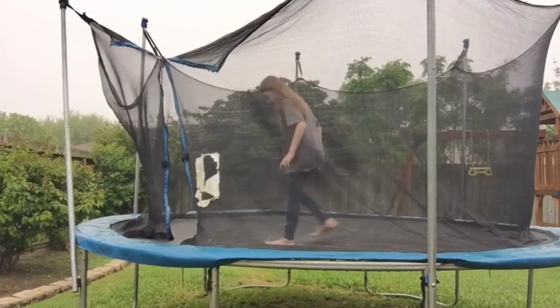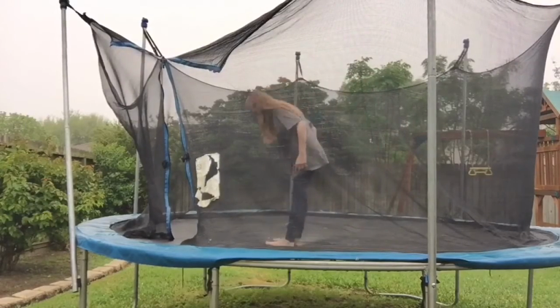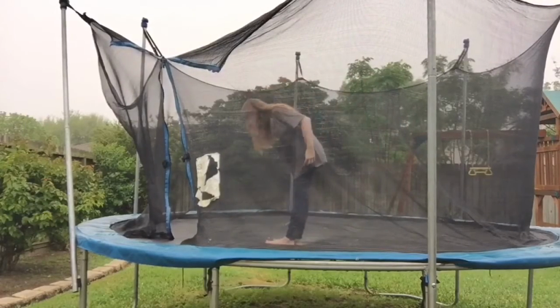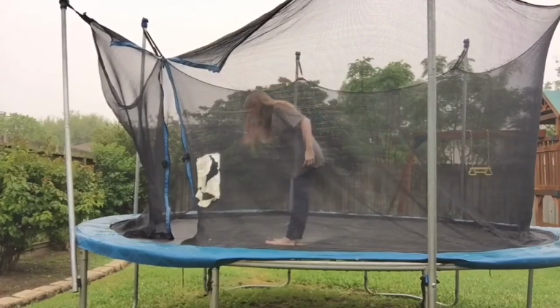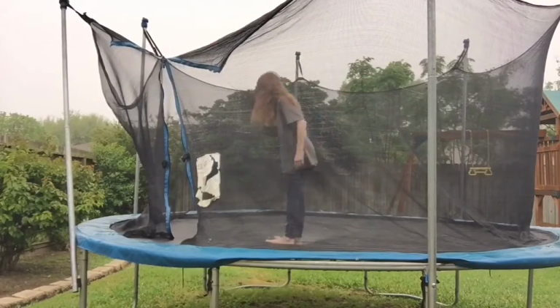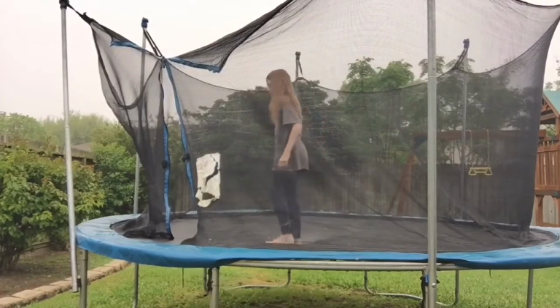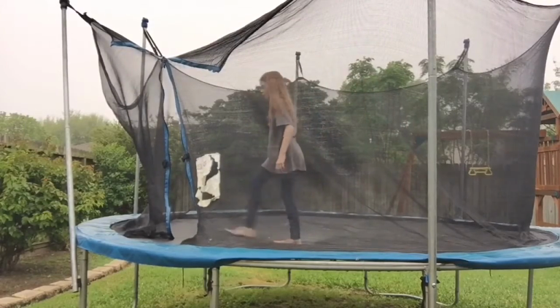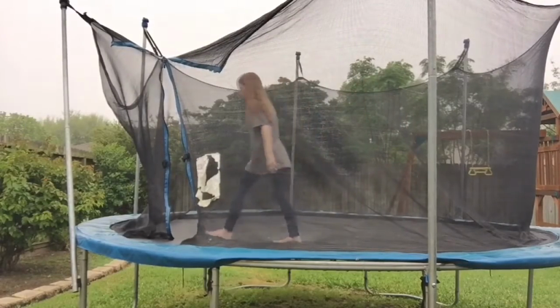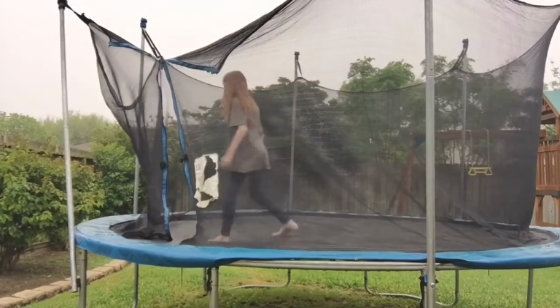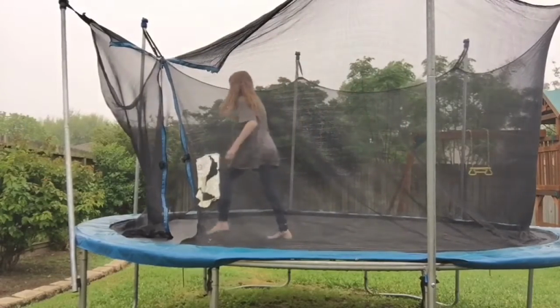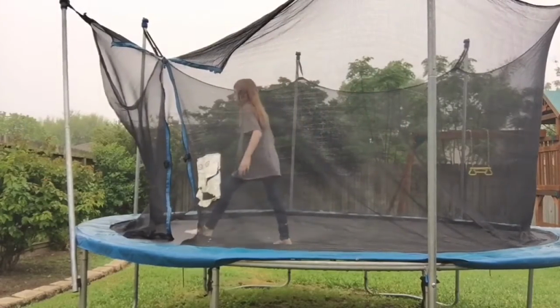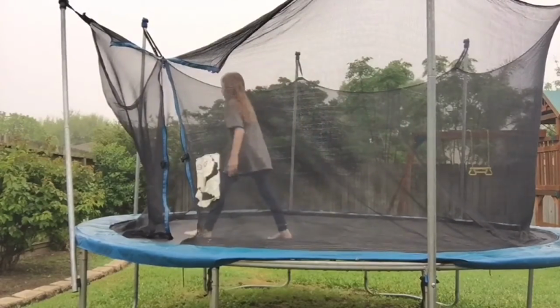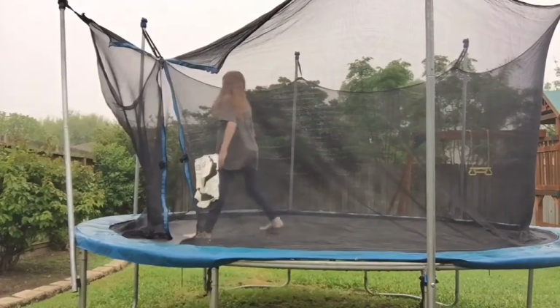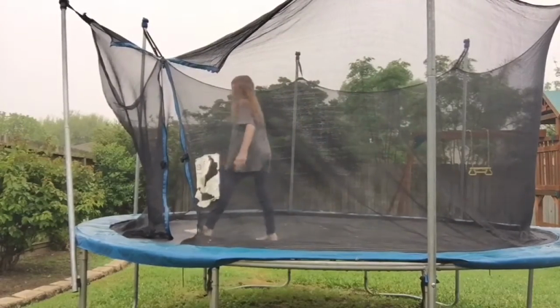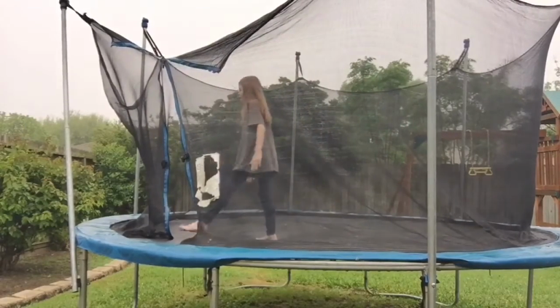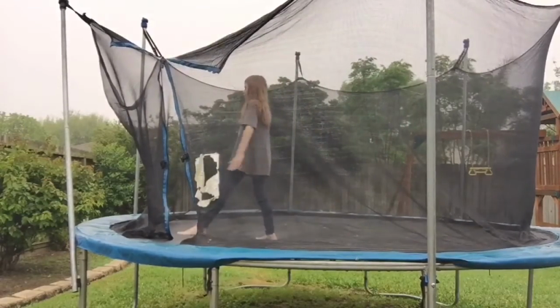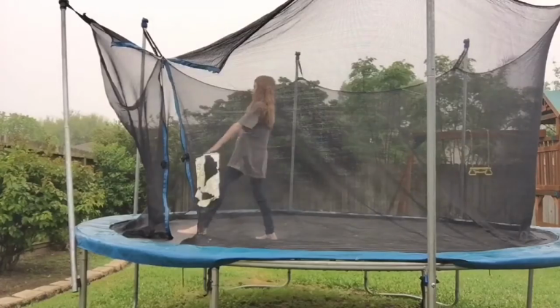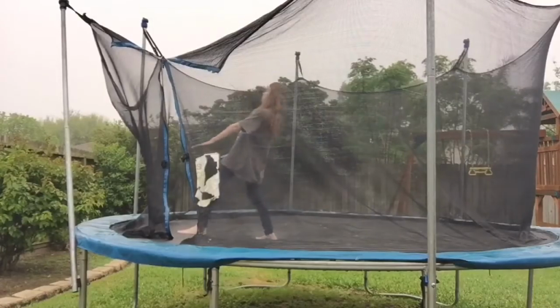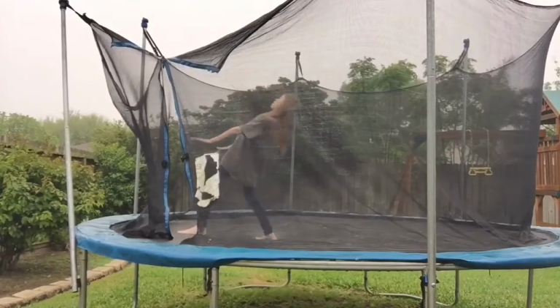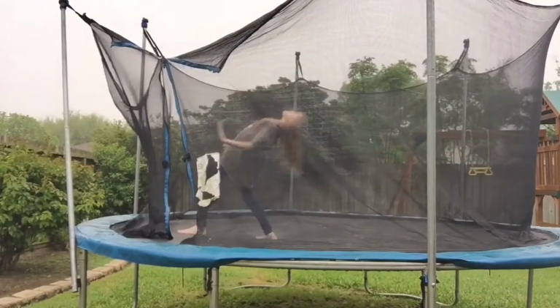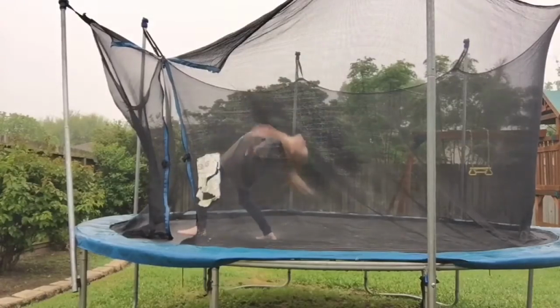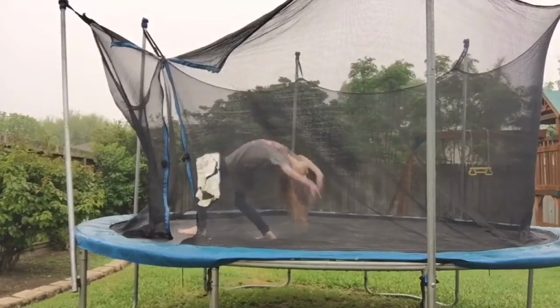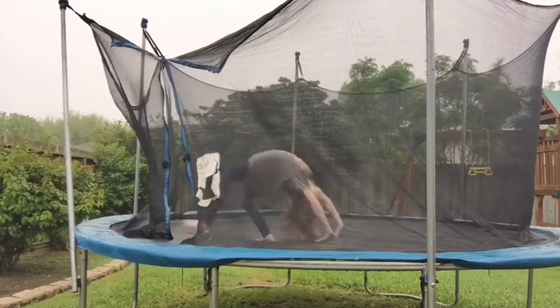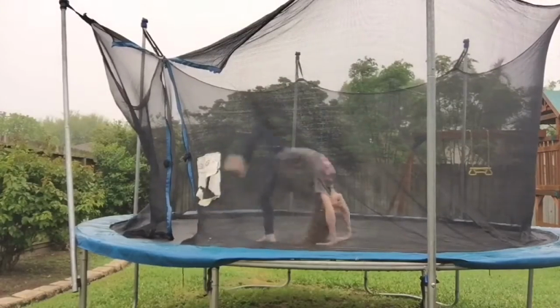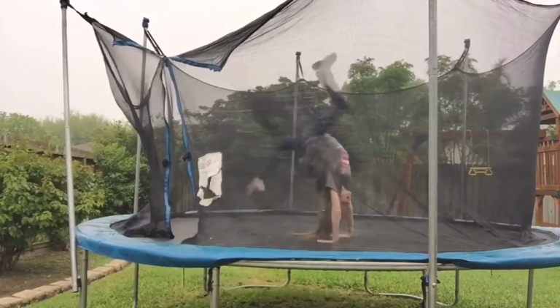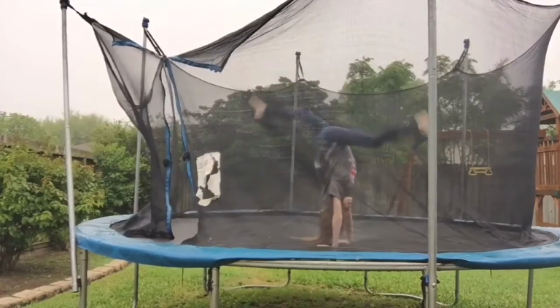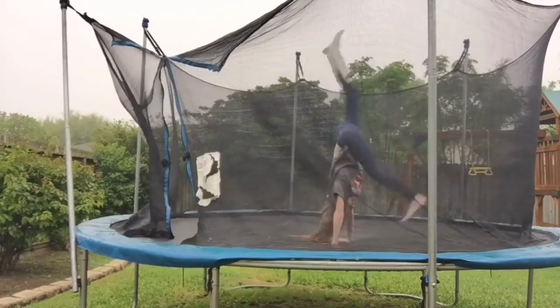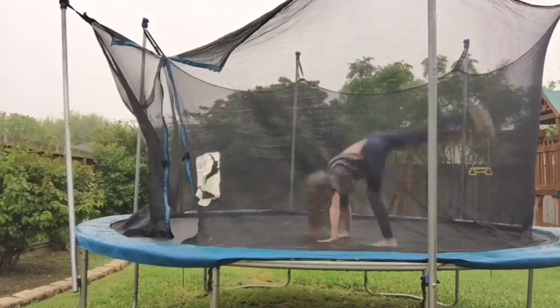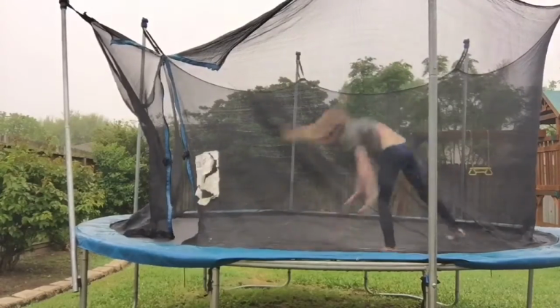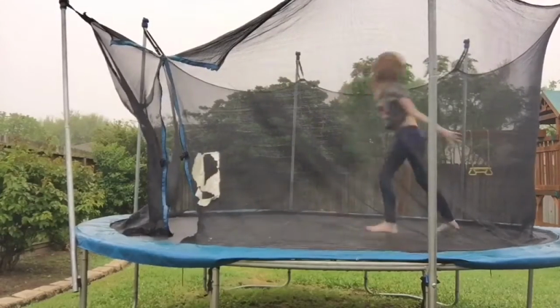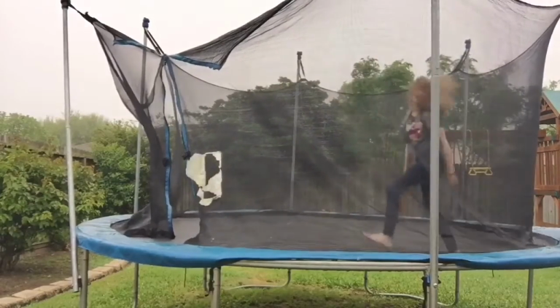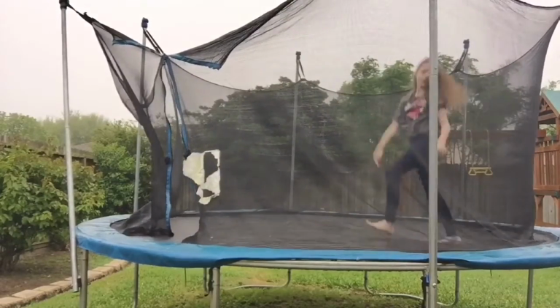The next thing I'm trying to do is a back walkover. I'm going to put my foot out, bring my back, and kick over.